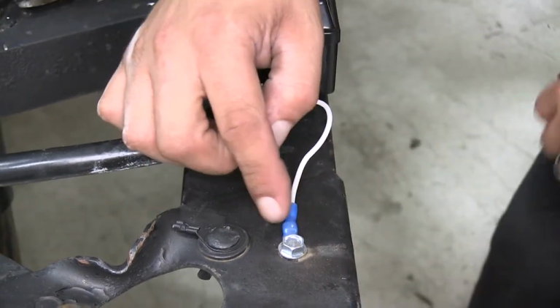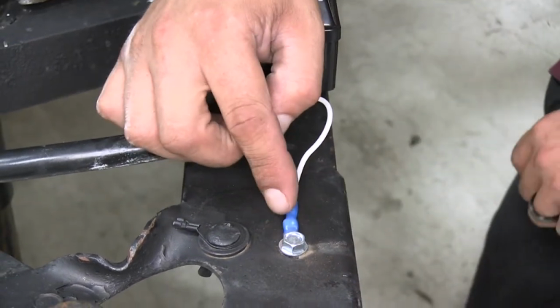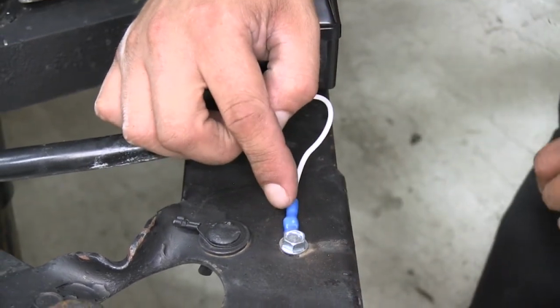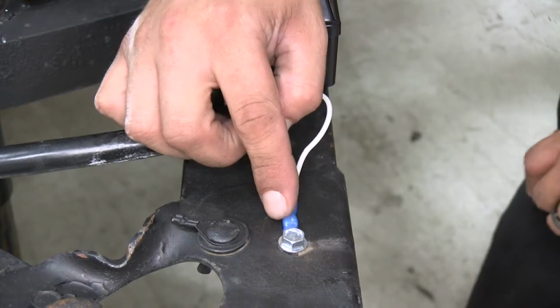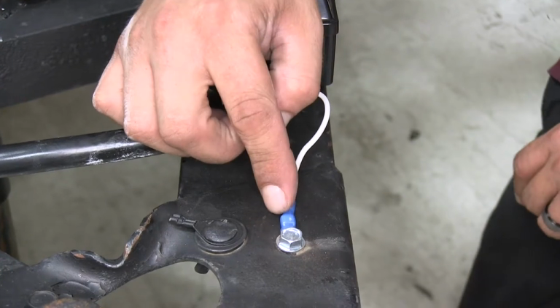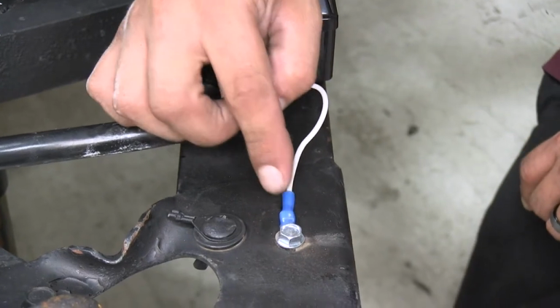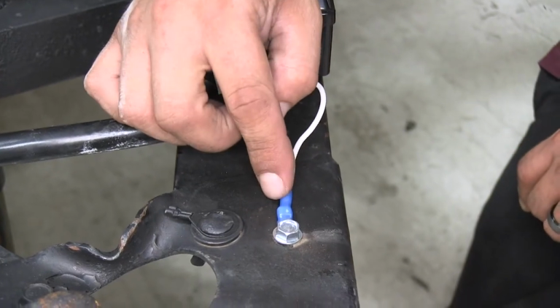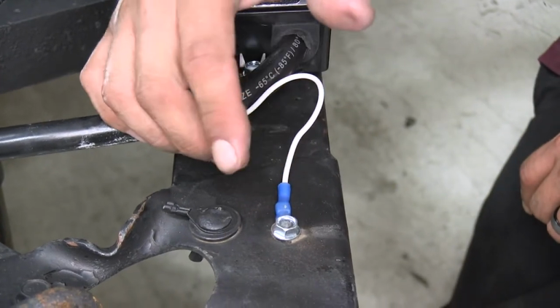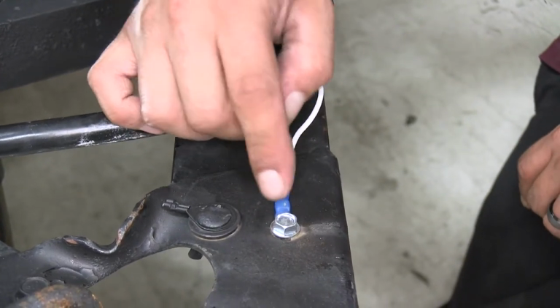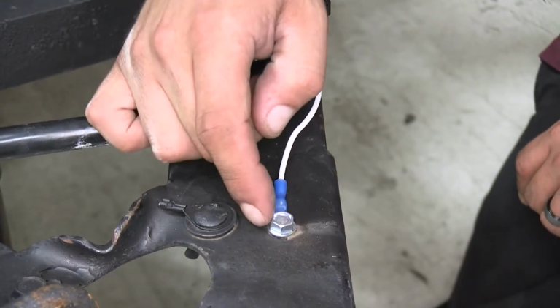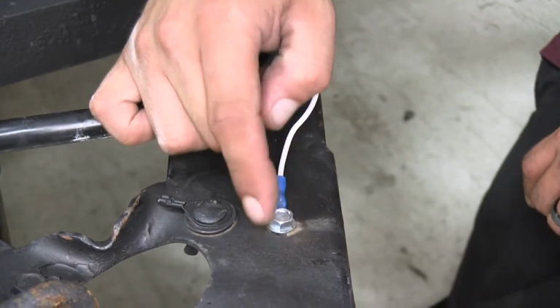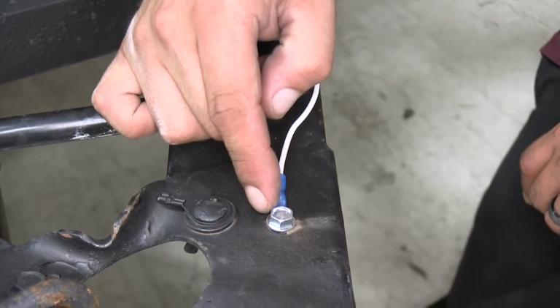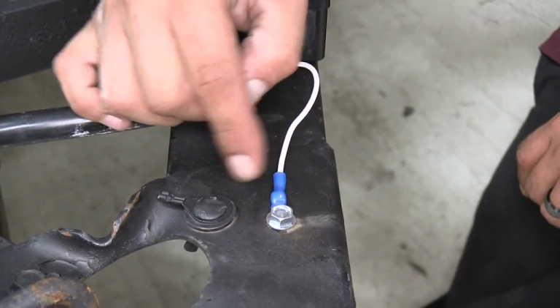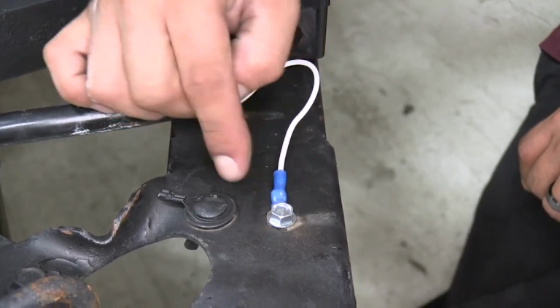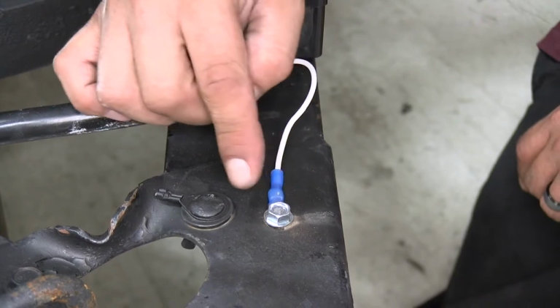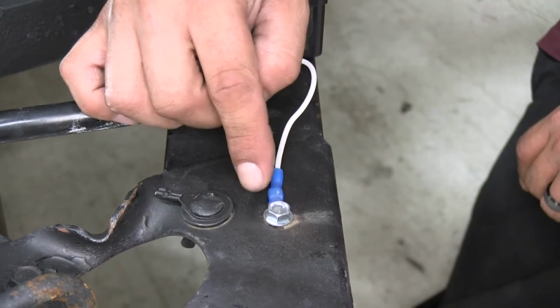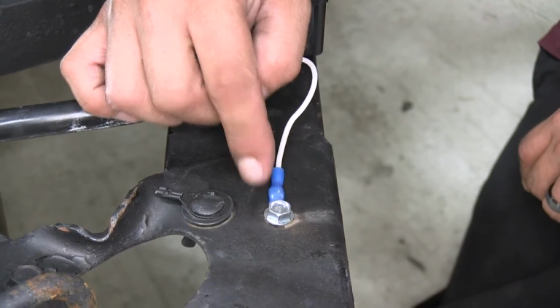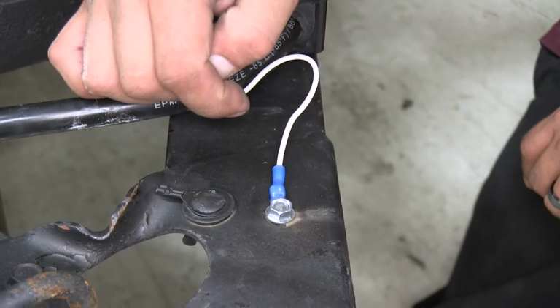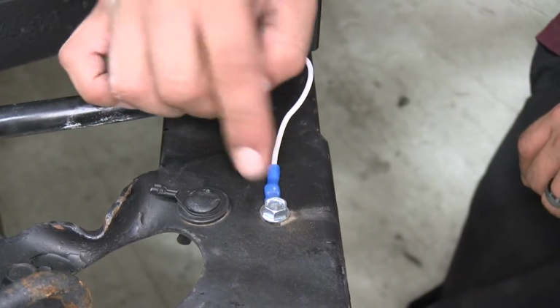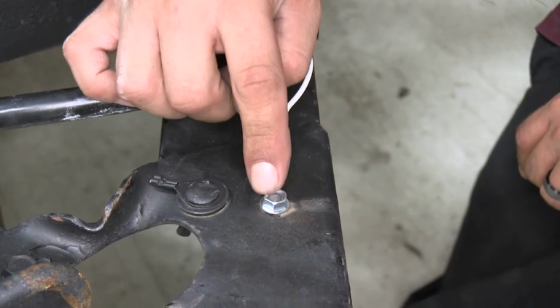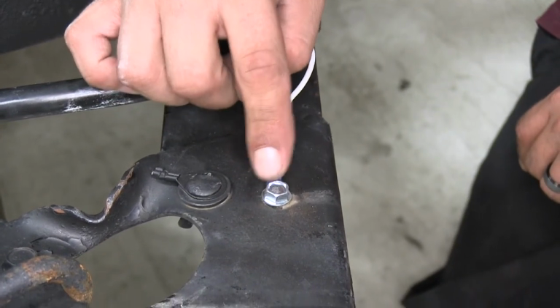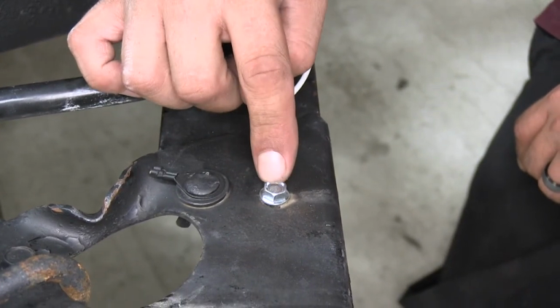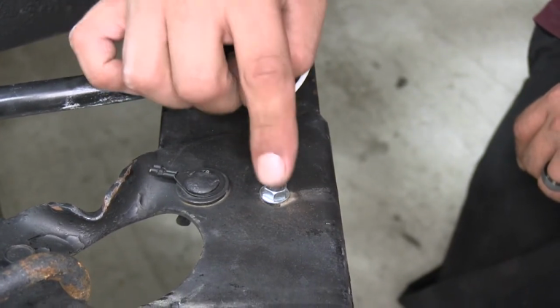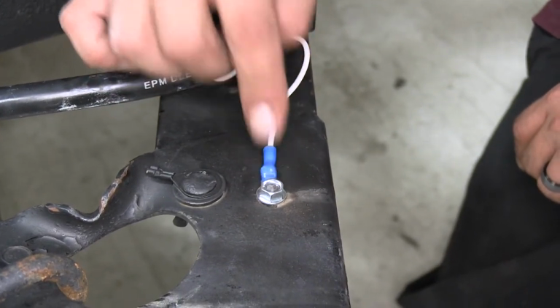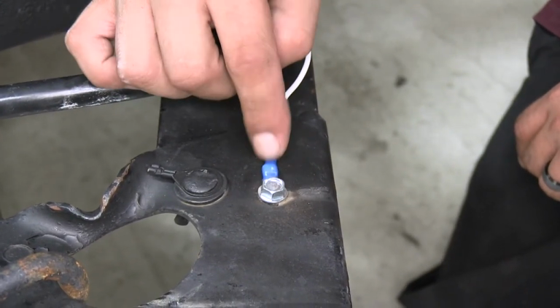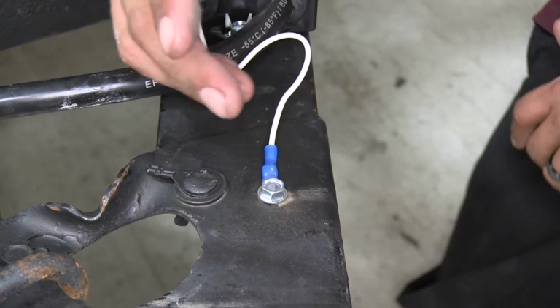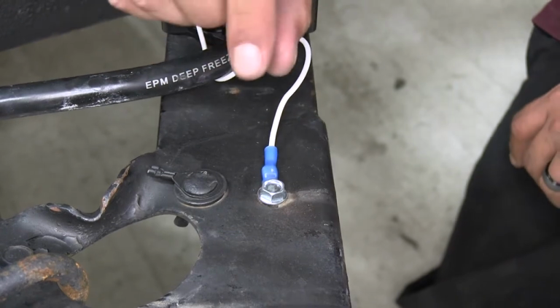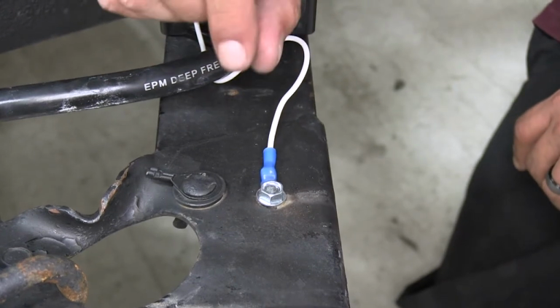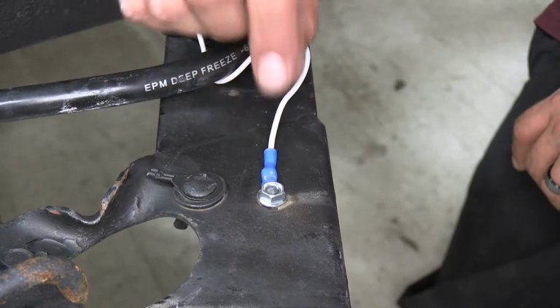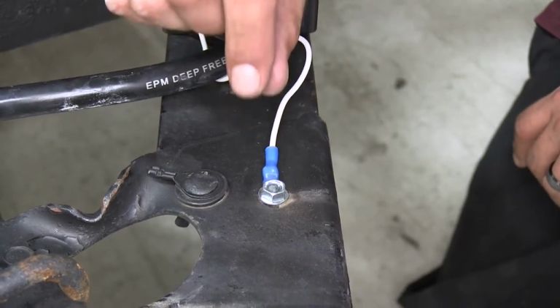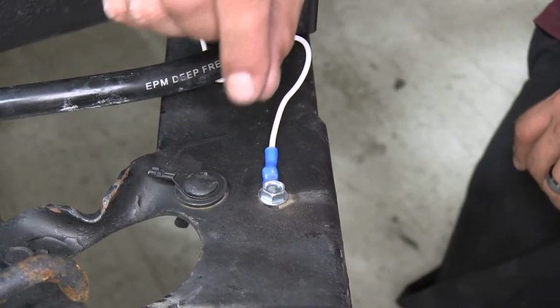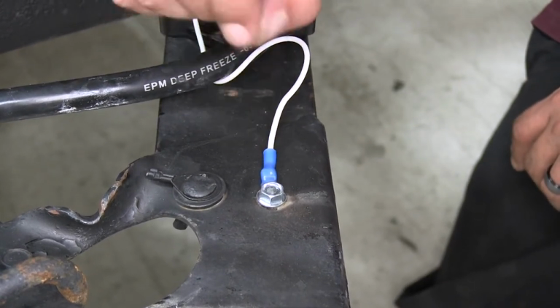The ring terminal is going to work with 14 to 16 gauge wire and the ring itself is going to be a quarter inch inner diameter, so it's going to be perfect for ground wires with a self-tapping screw or any other small terminal that you can fit a quarter inch ring around.